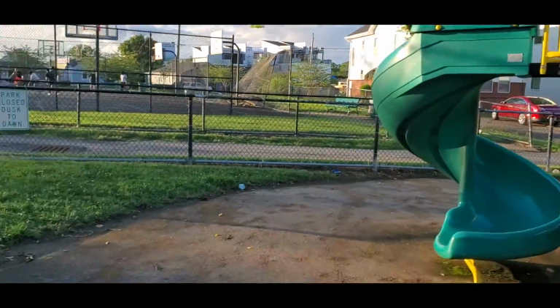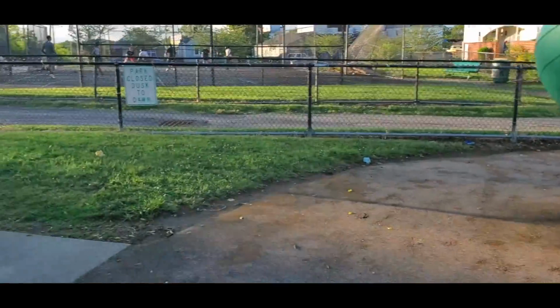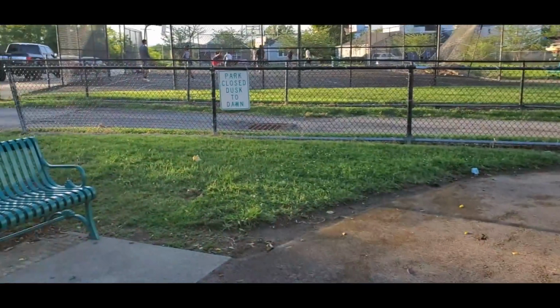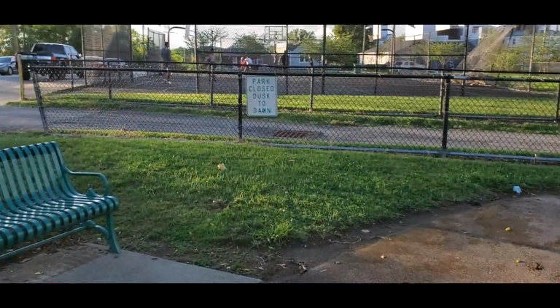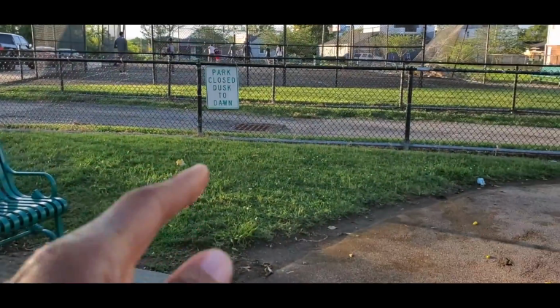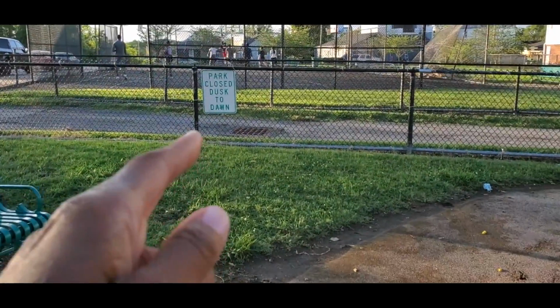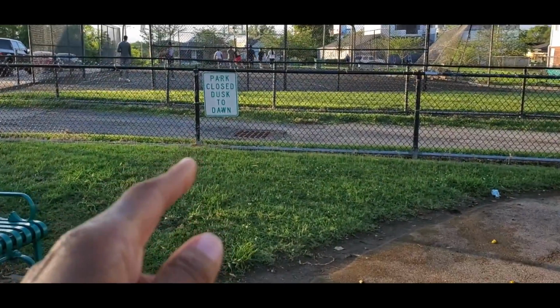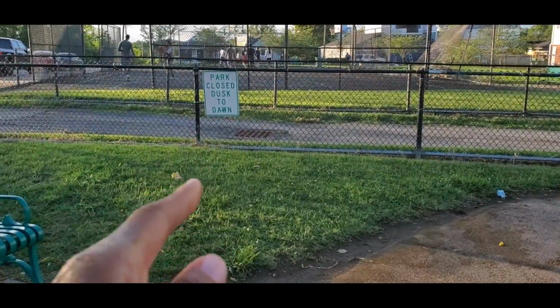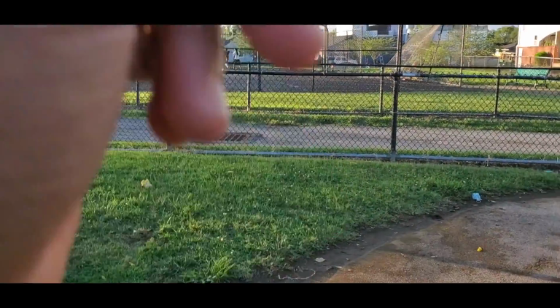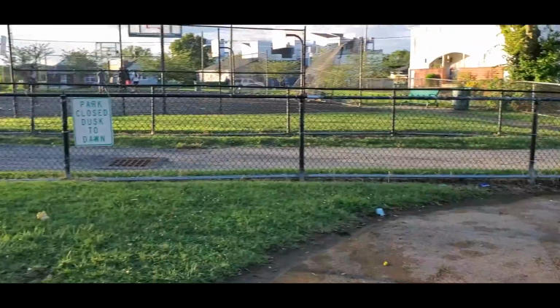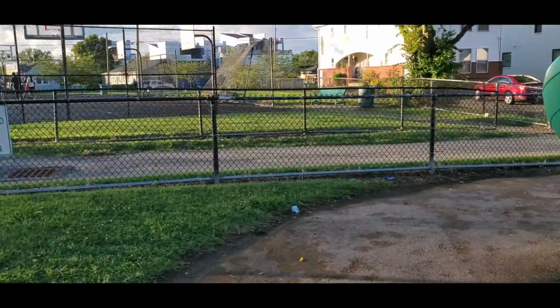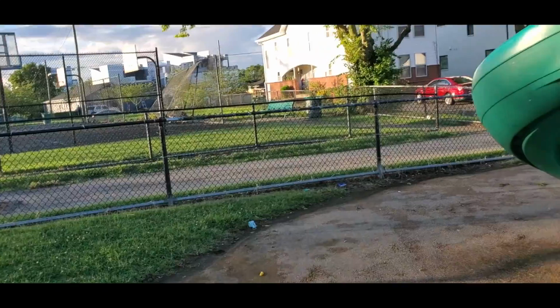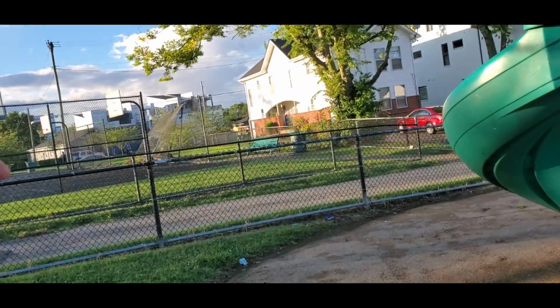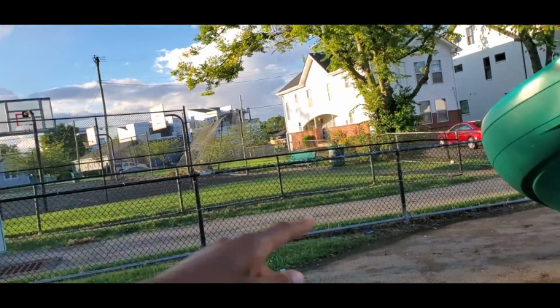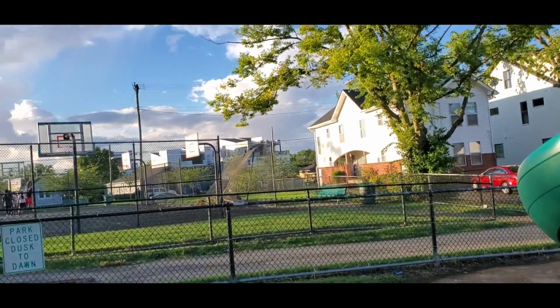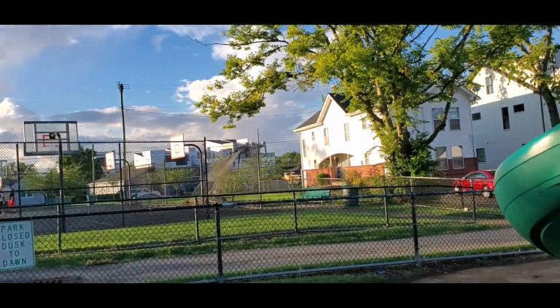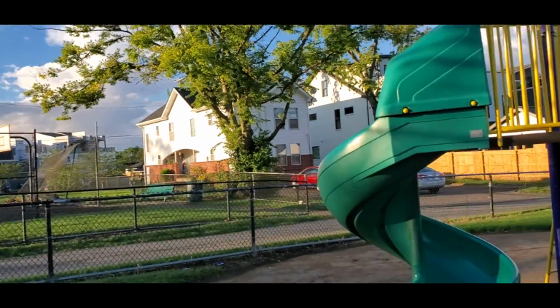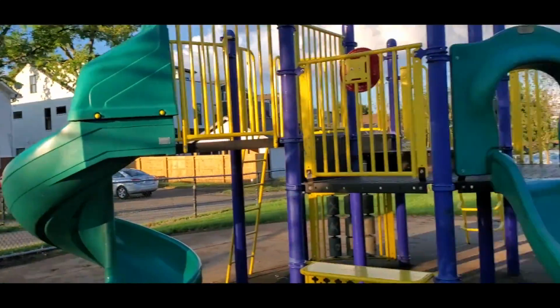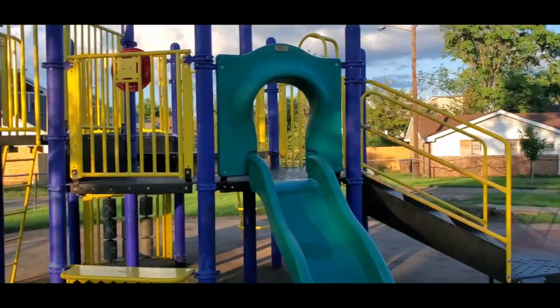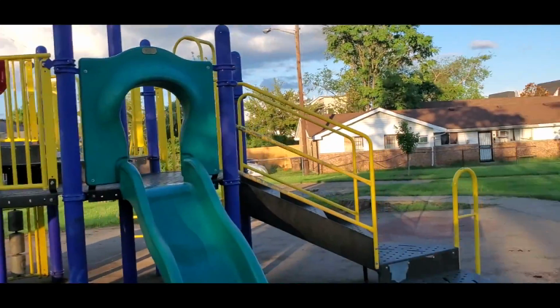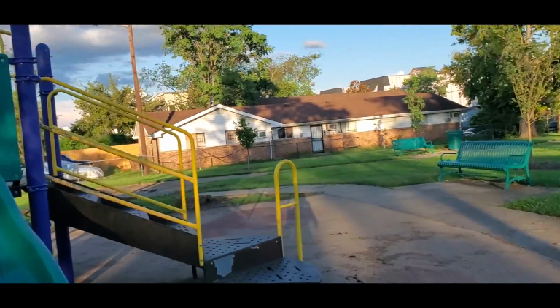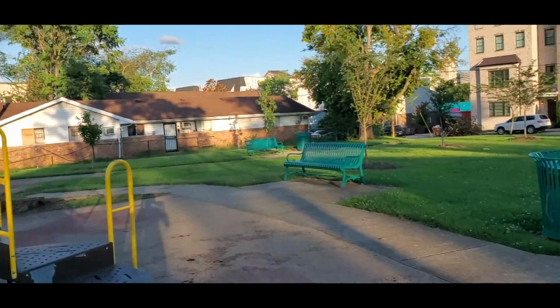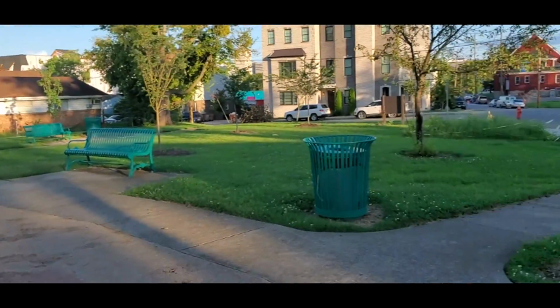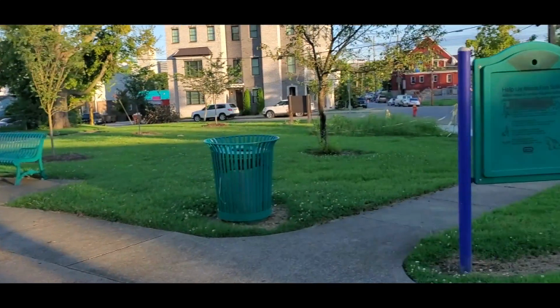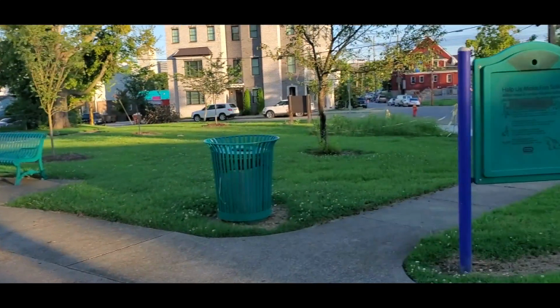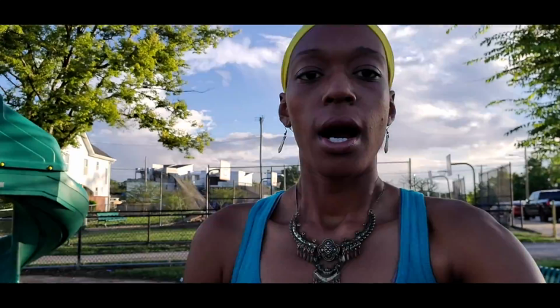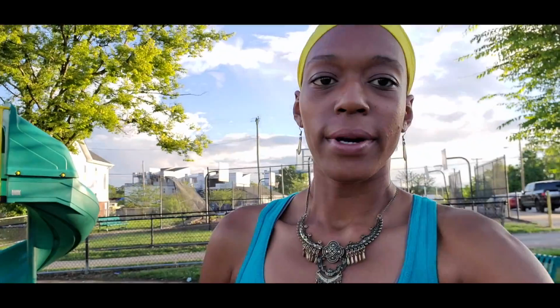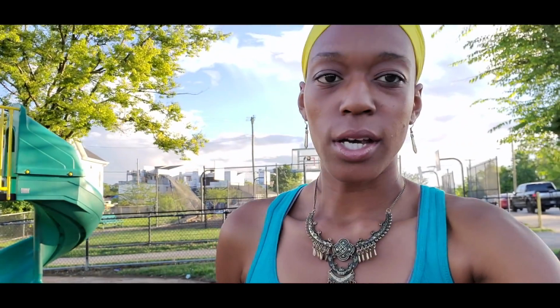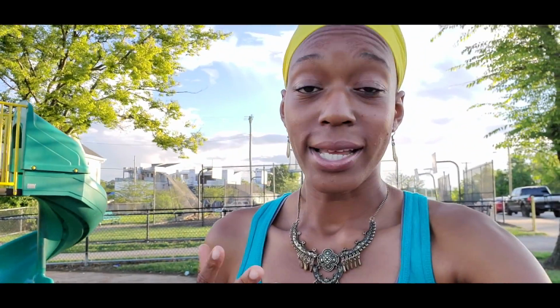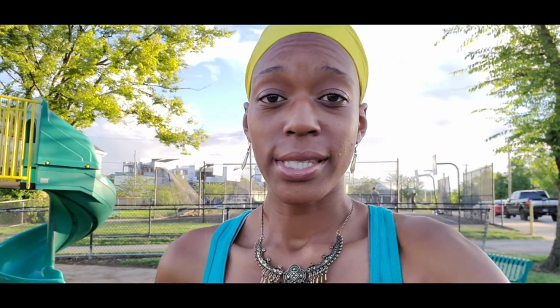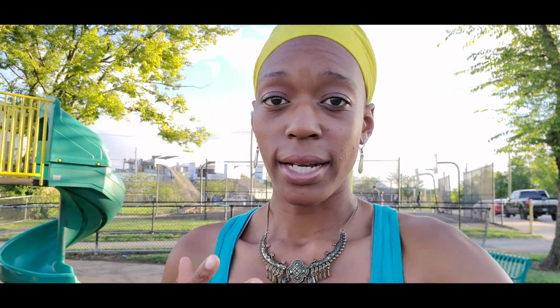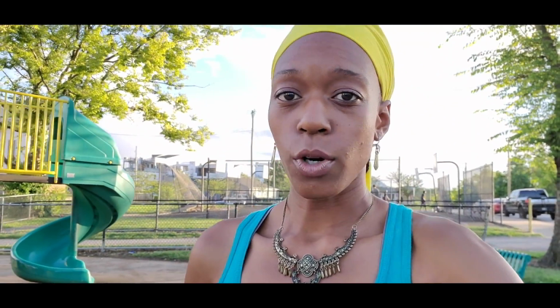Like all parks, this park is closed at dawn. I'm not going to walk all the way over there, but you can see there is a basketball court here.